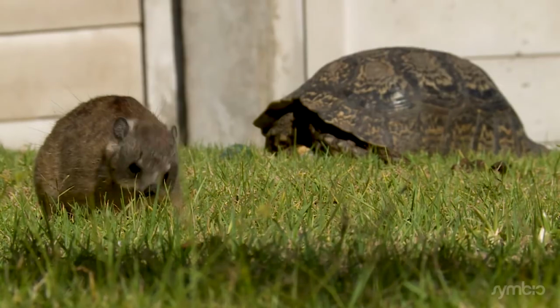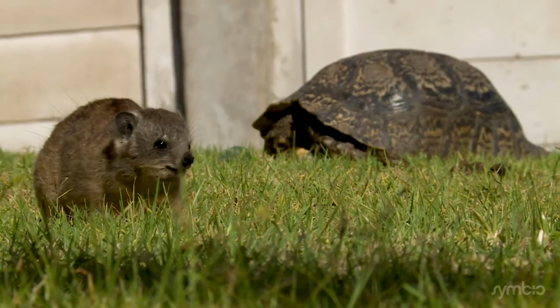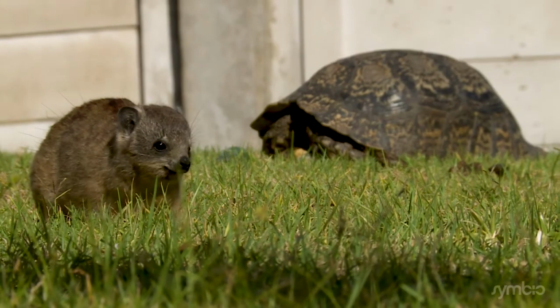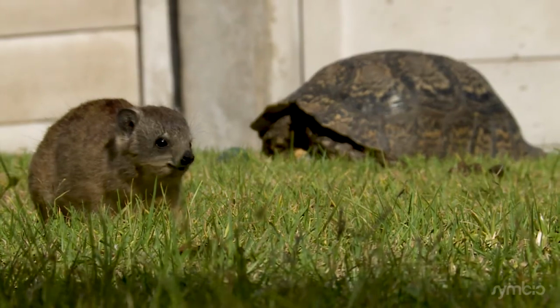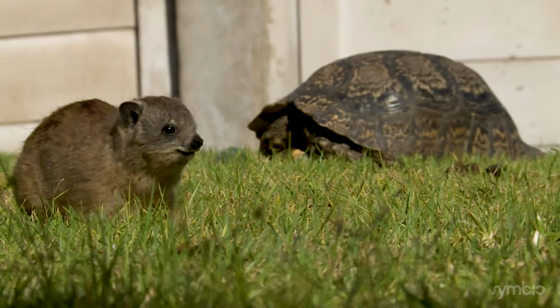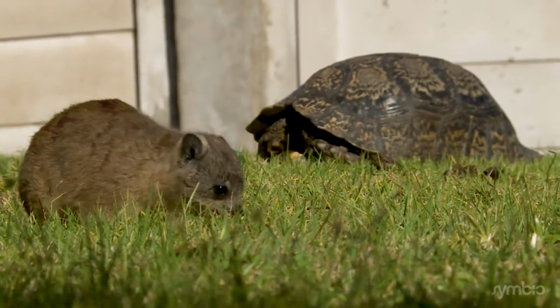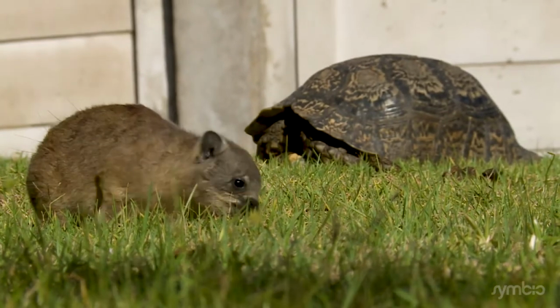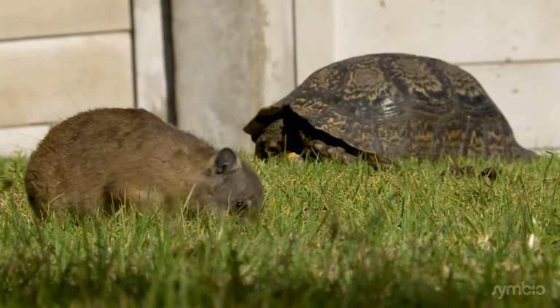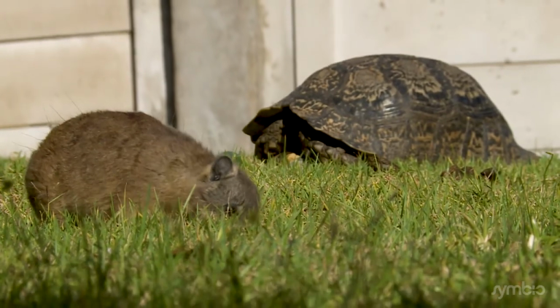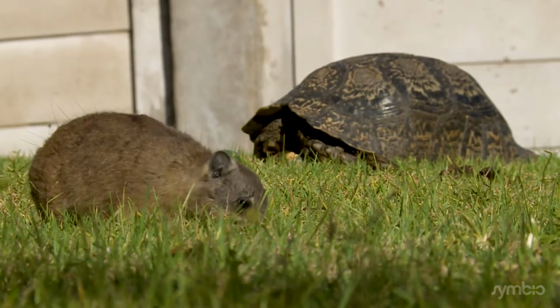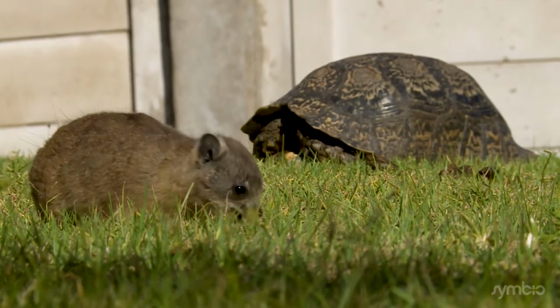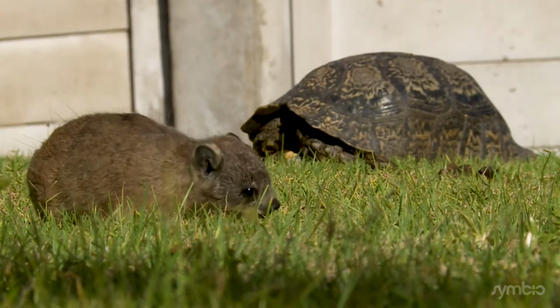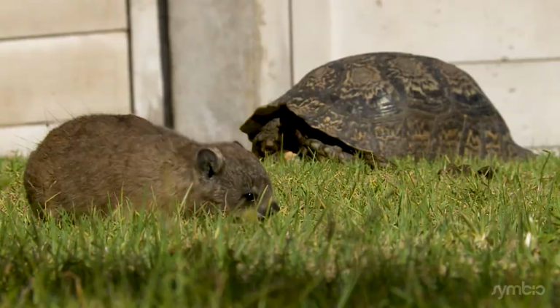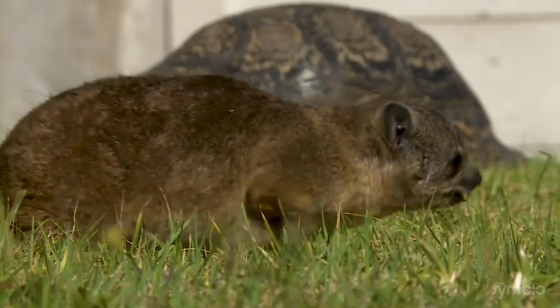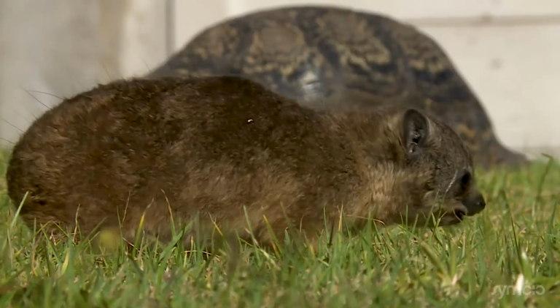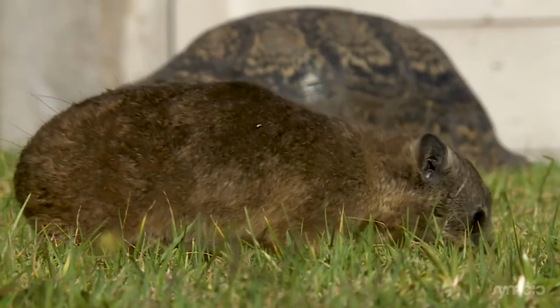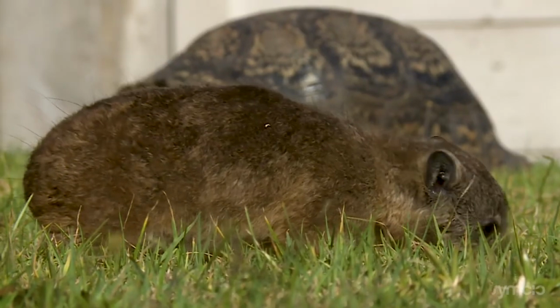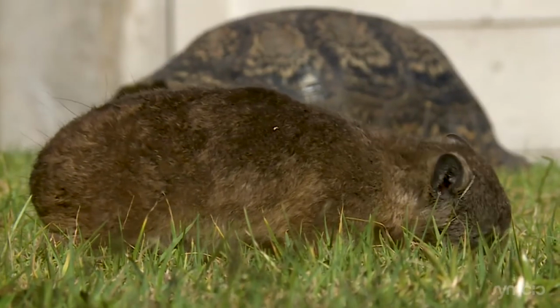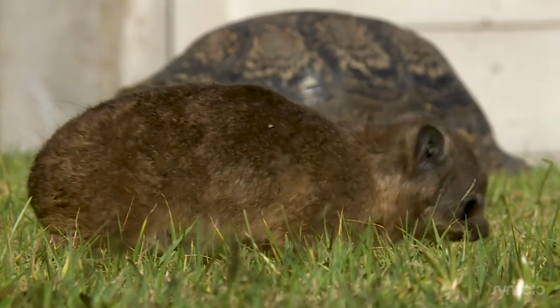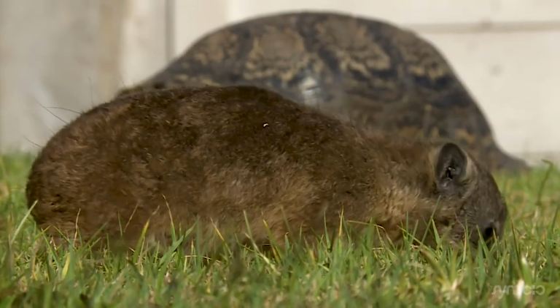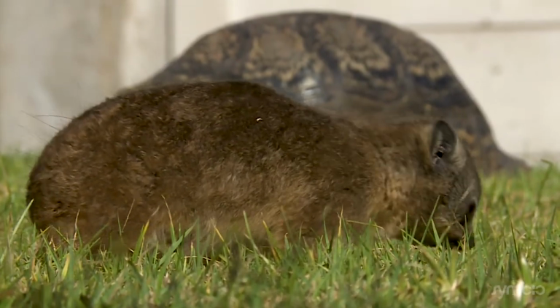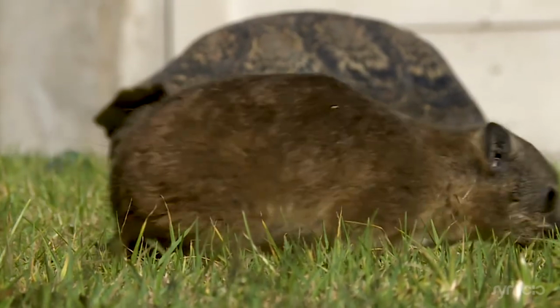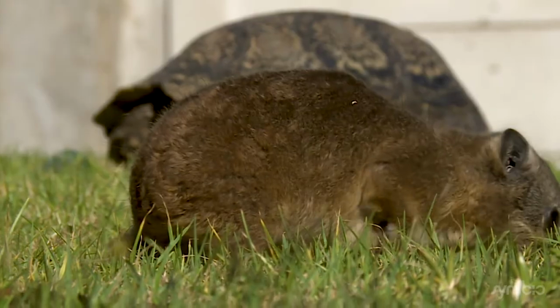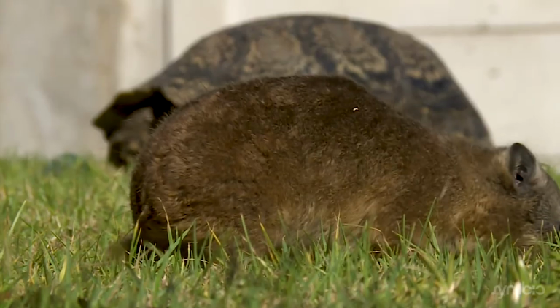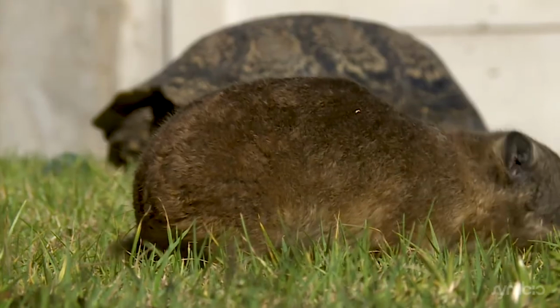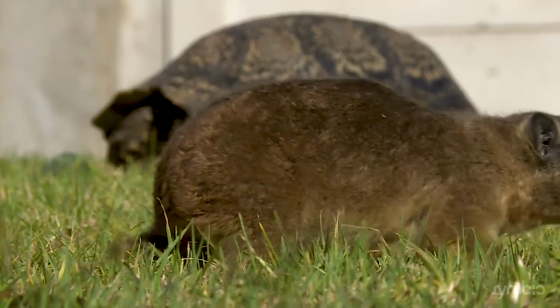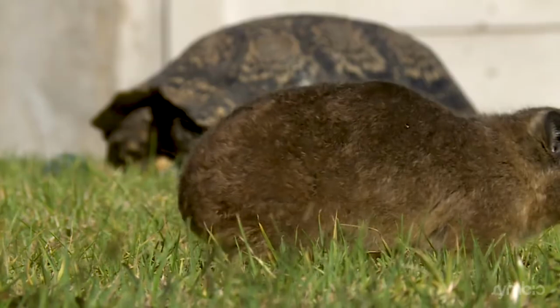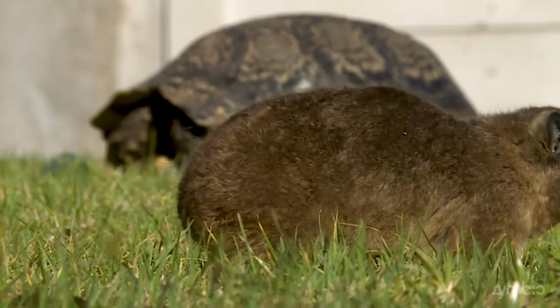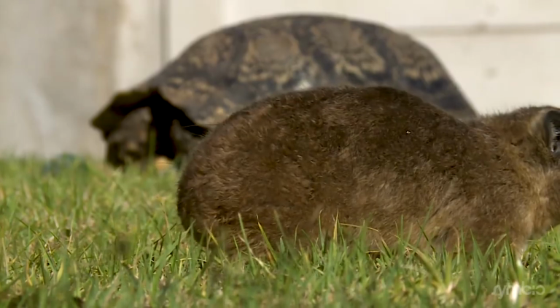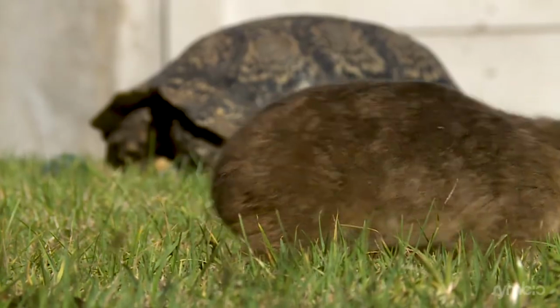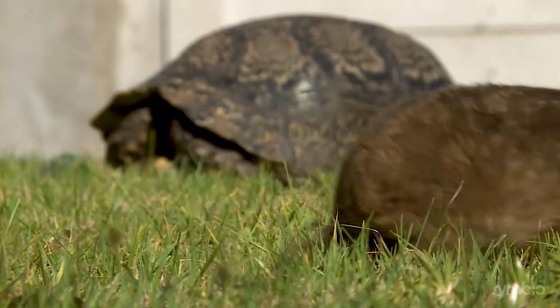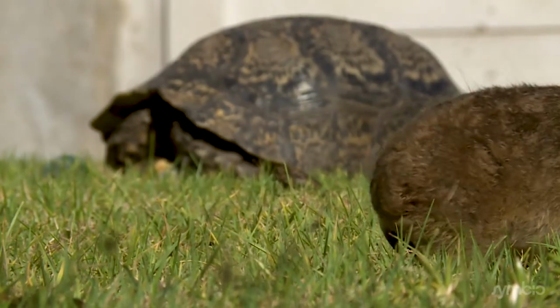Do you see the super long hairs sticking out around his body? Those are called guard hairs, and Pokemon uses them kind of like how a cat uses its whiskers to feel its surroundings.